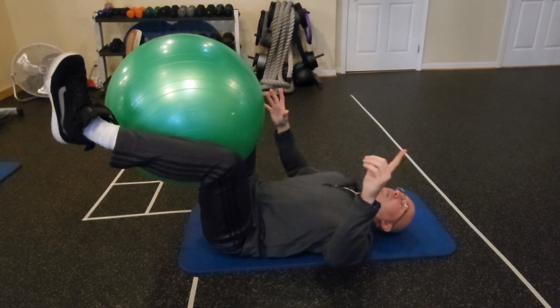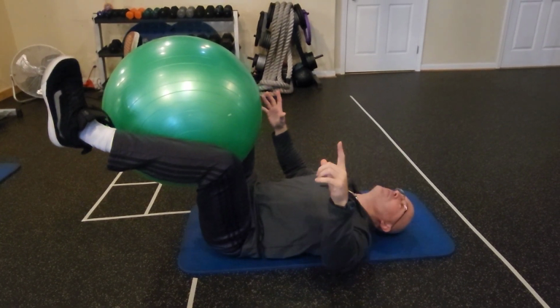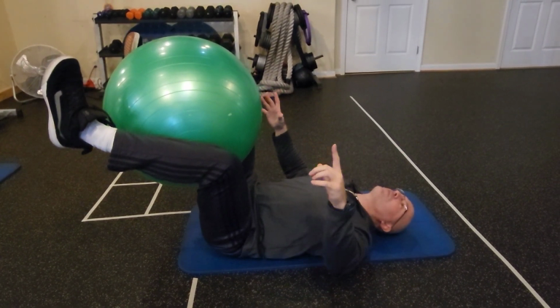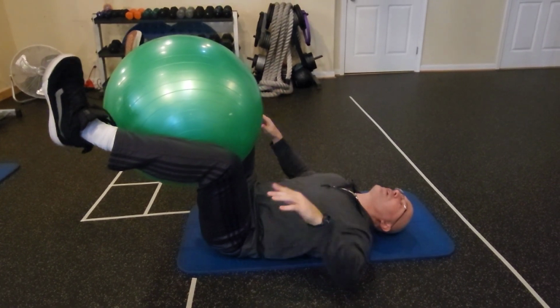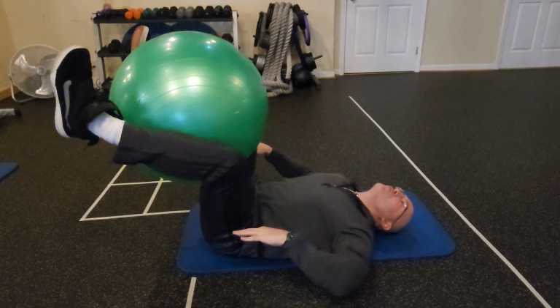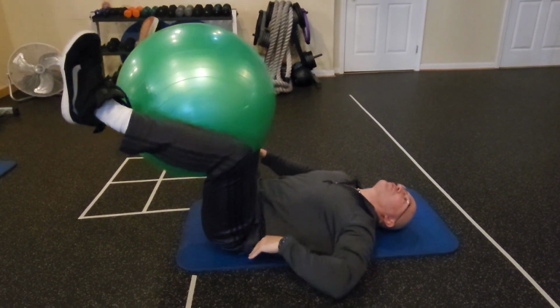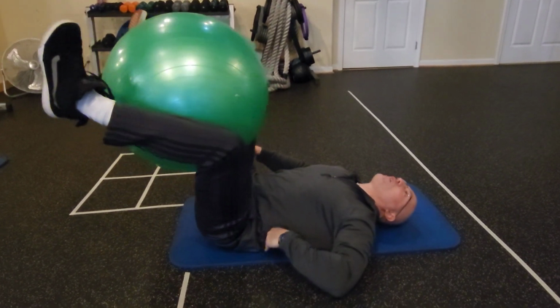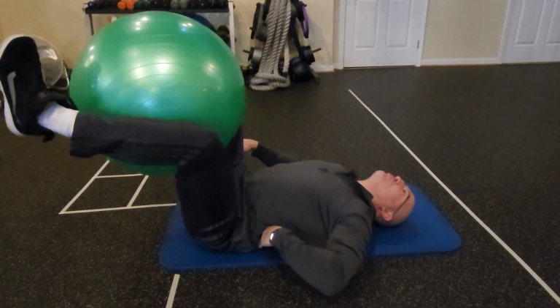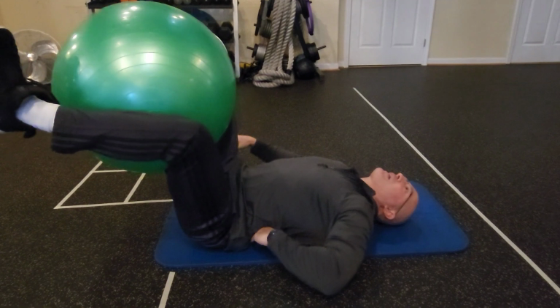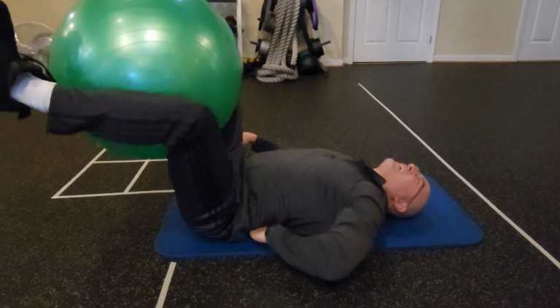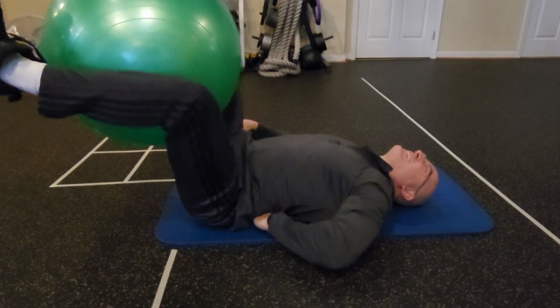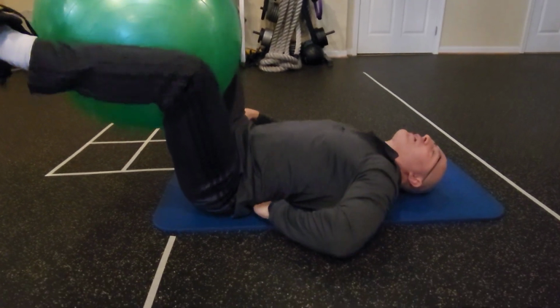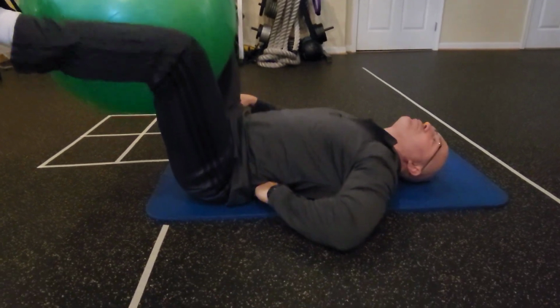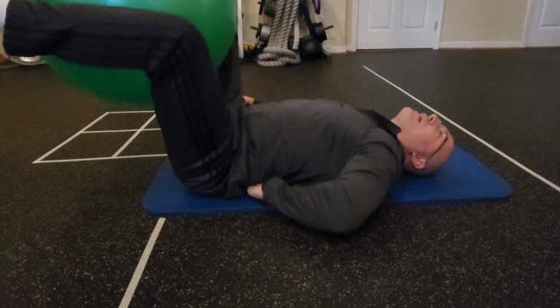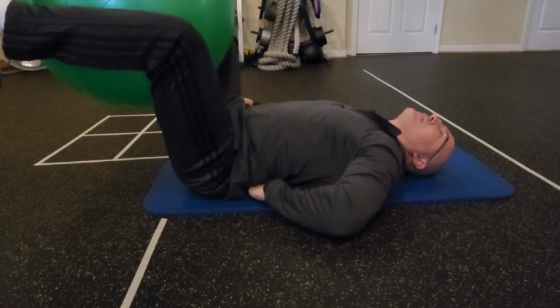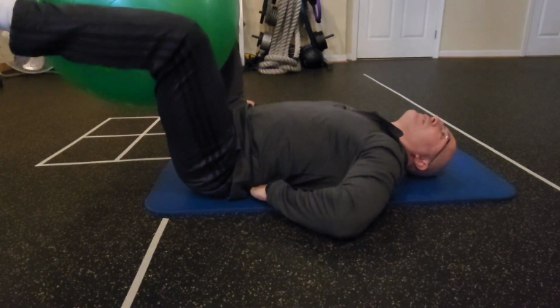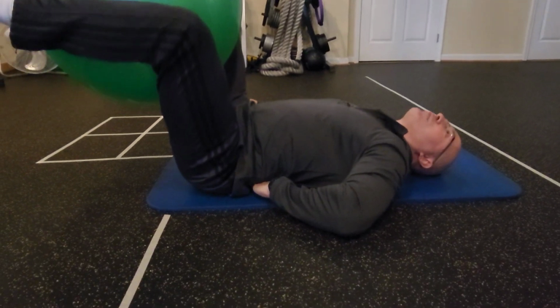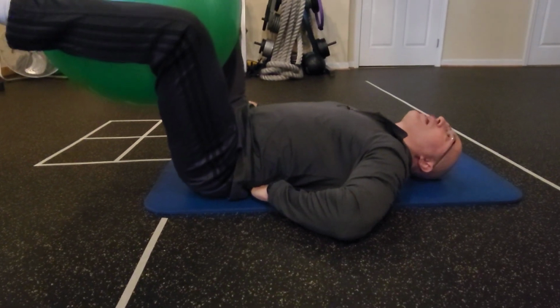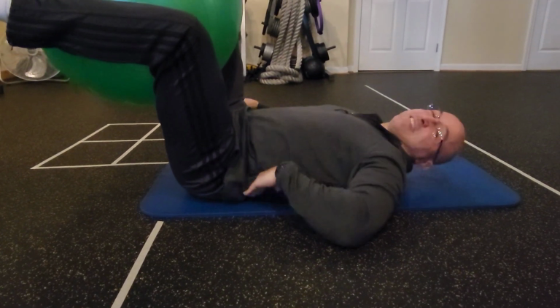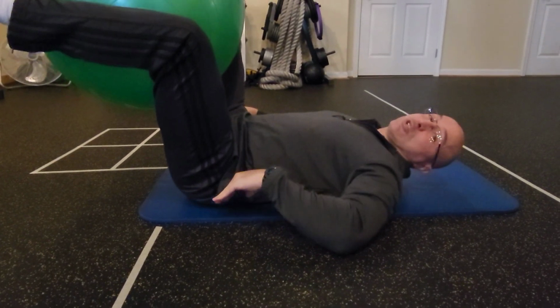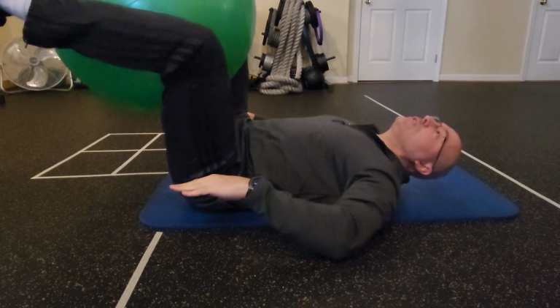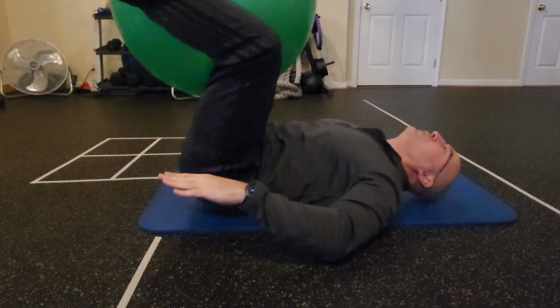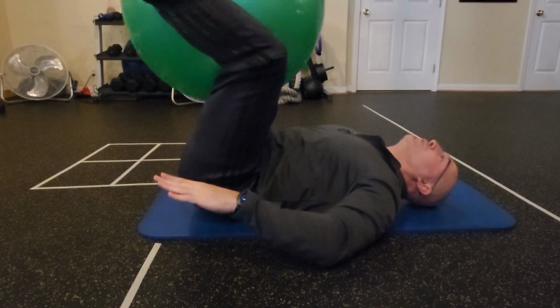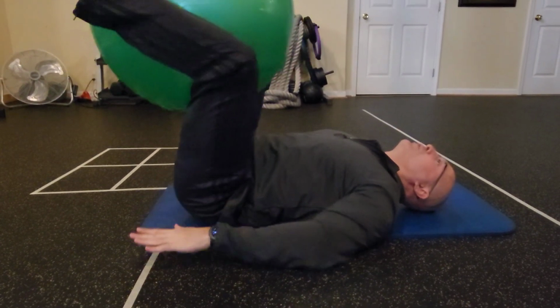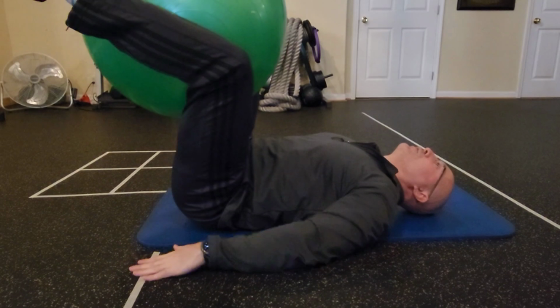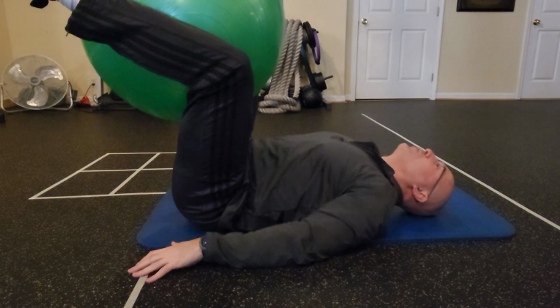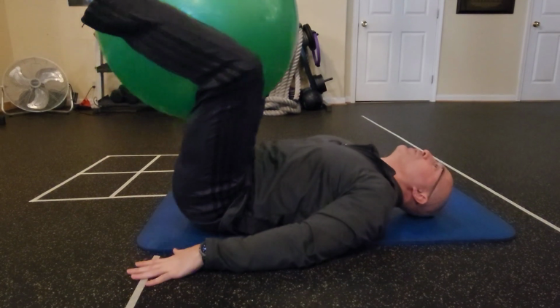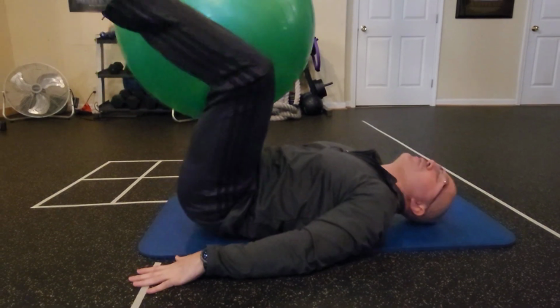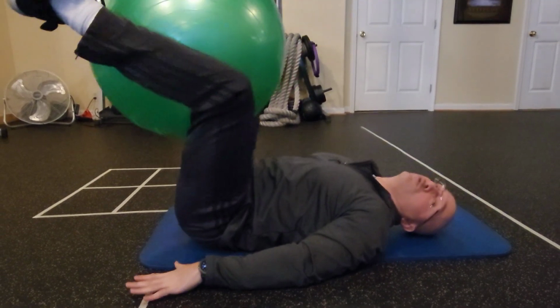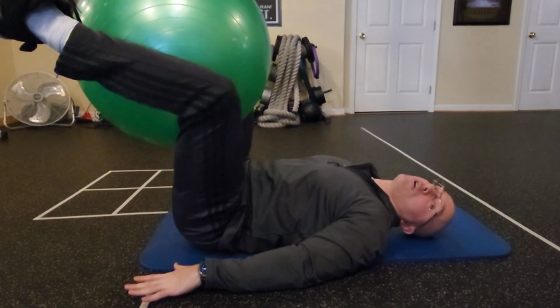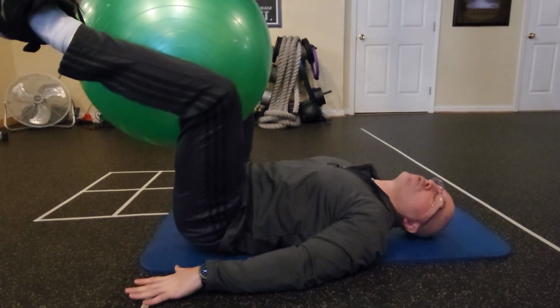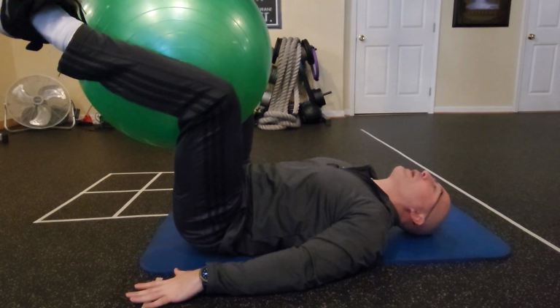Now, very important: you must not arch your back like this. If I can put my hand under my lower back, that's not good. Do not arch your lower back.